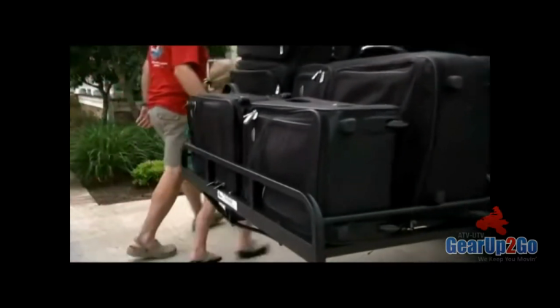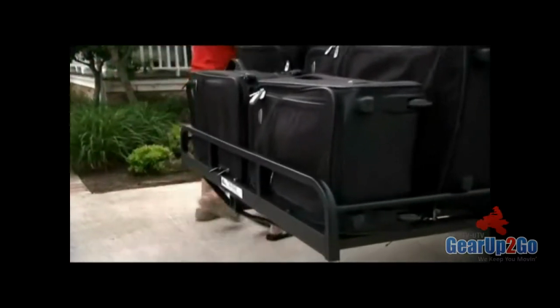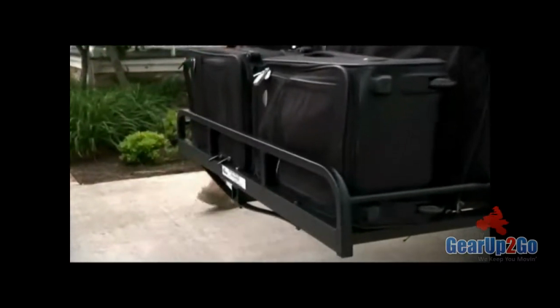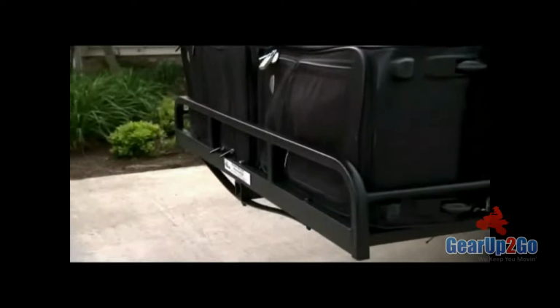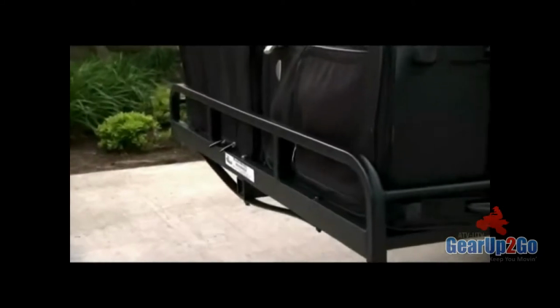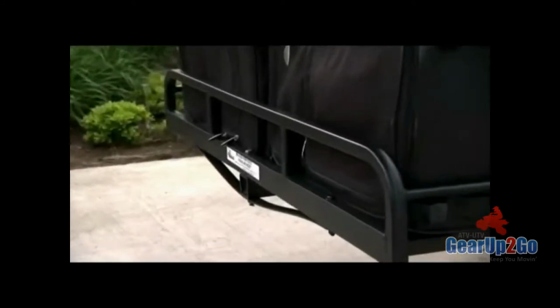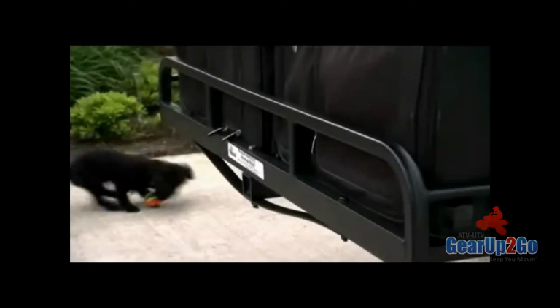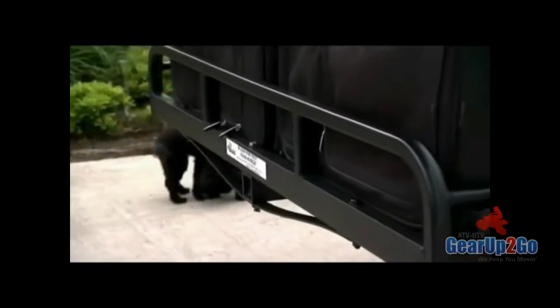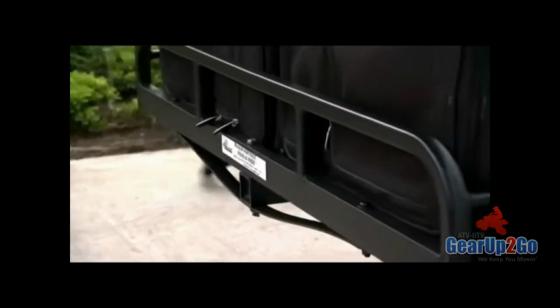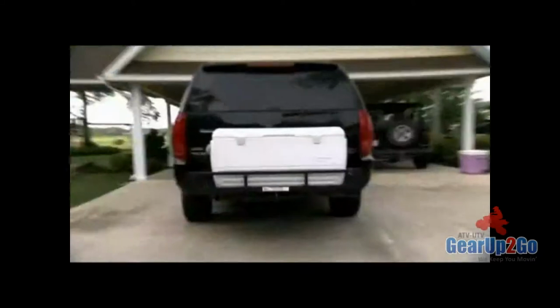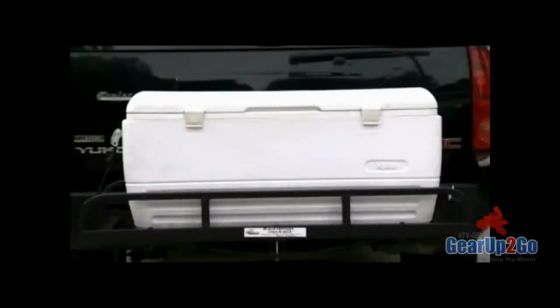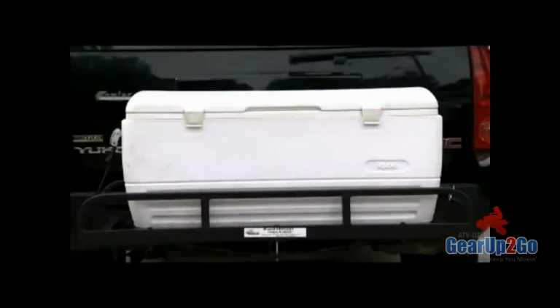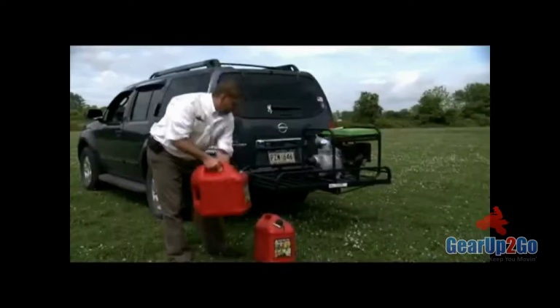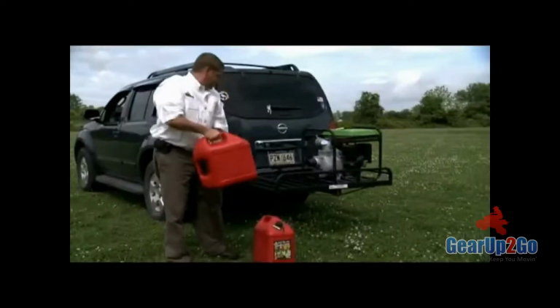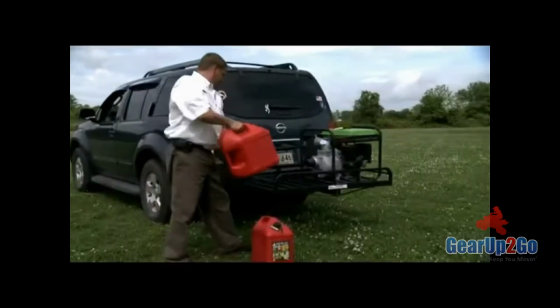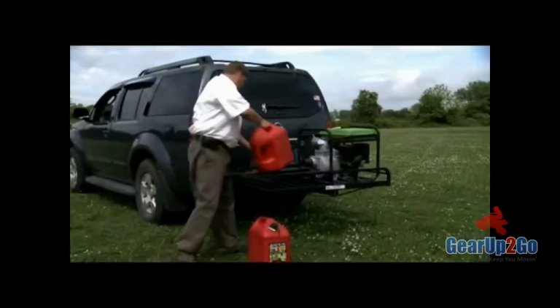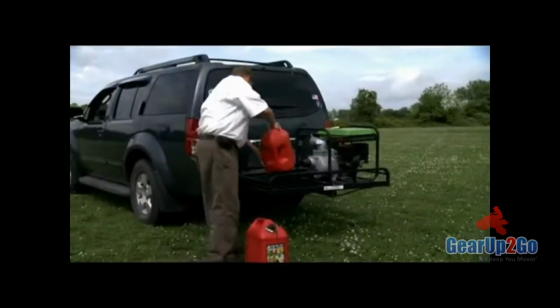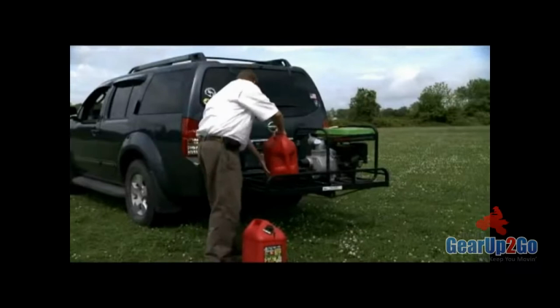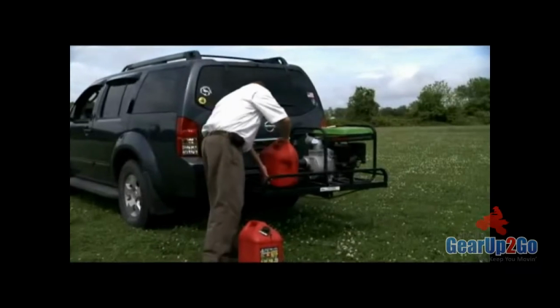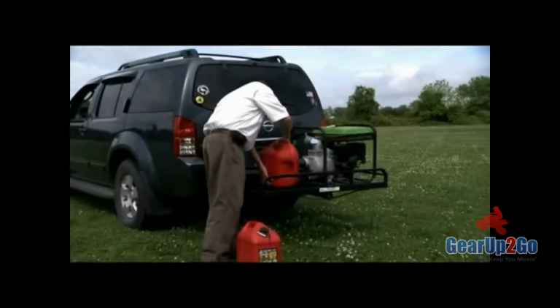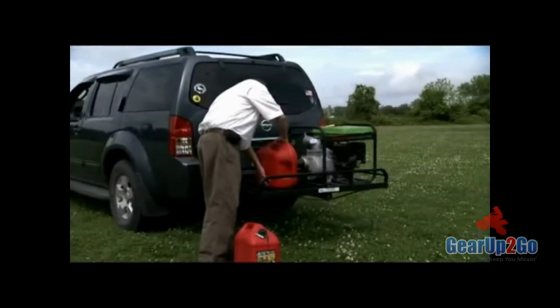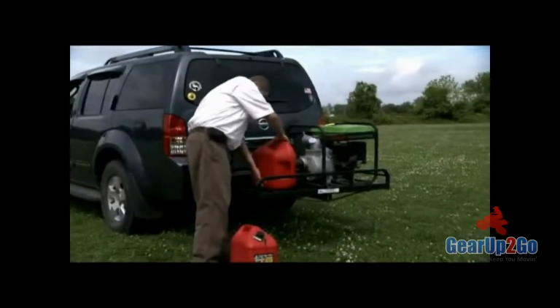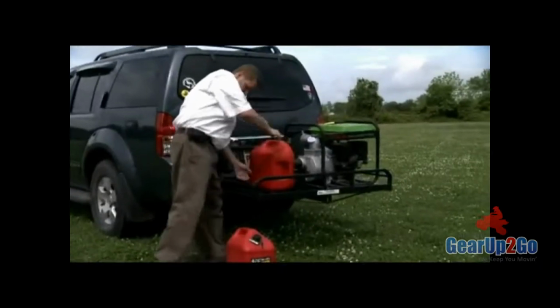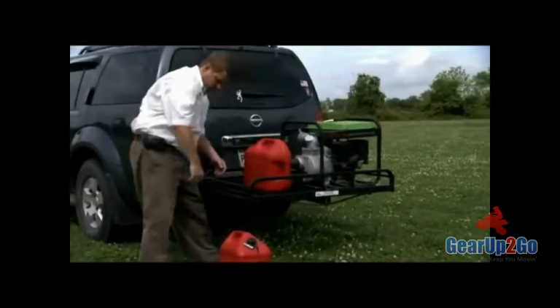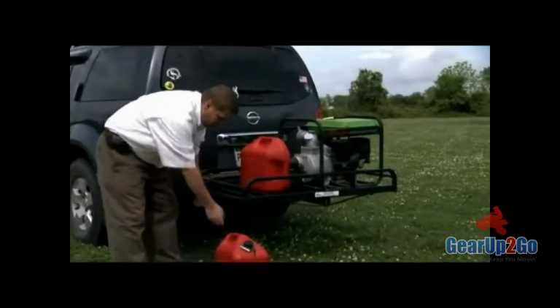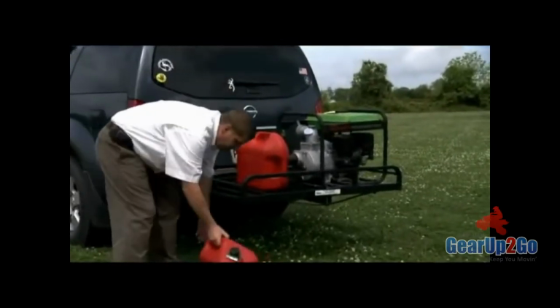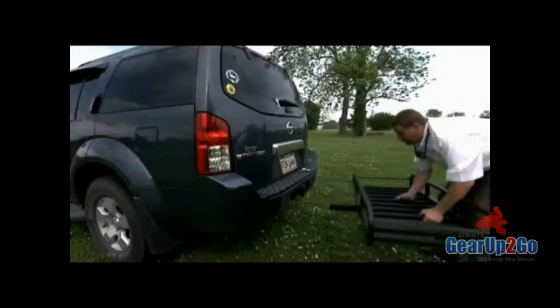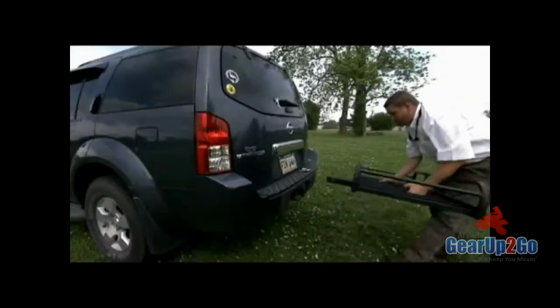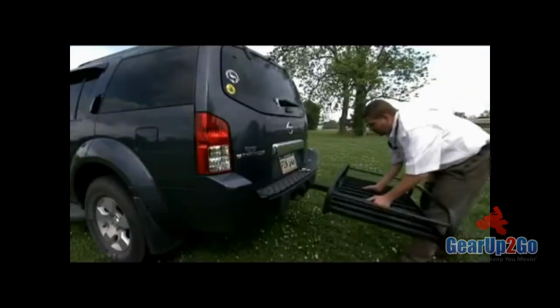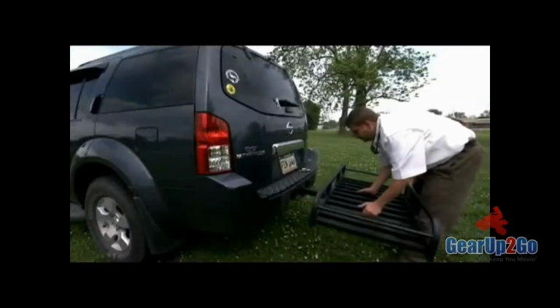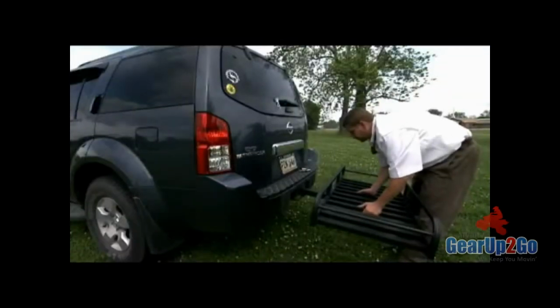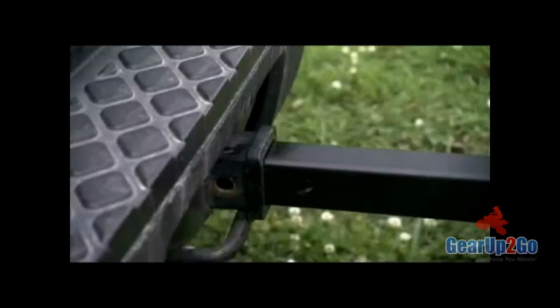The Hitch & Ride is ideal for items such as luggage, ice chests, sporting equipment, or other bulky items. It's lightweight, sturdy, and installs in seconds.